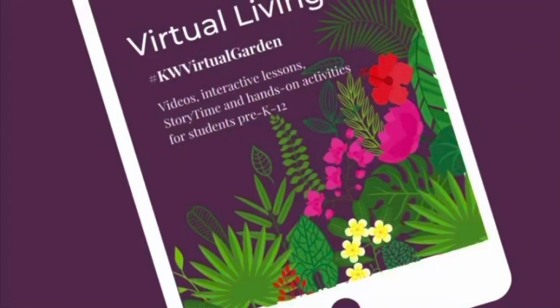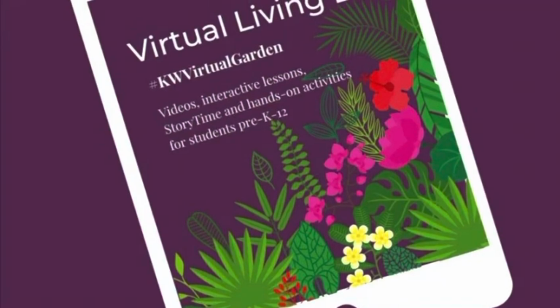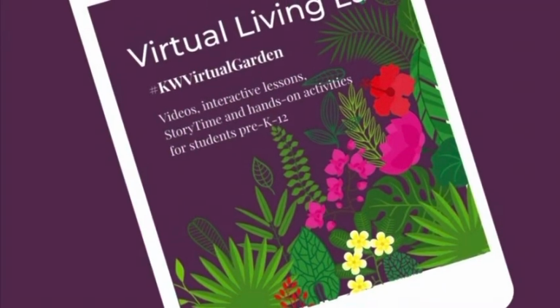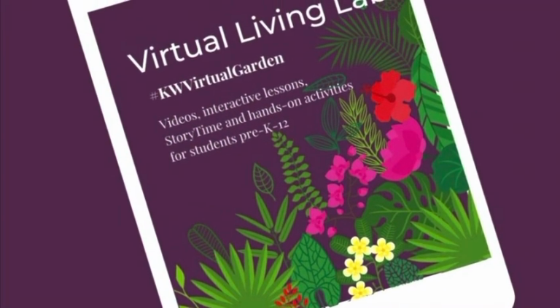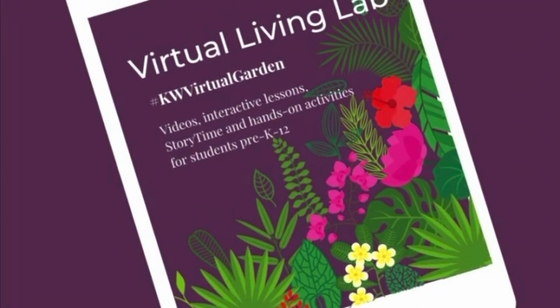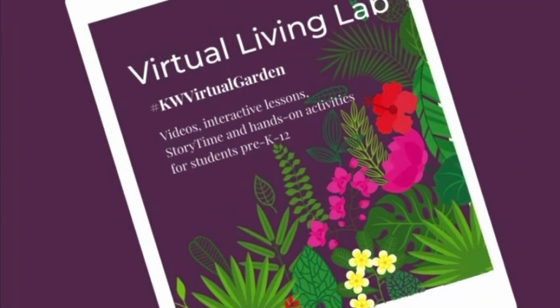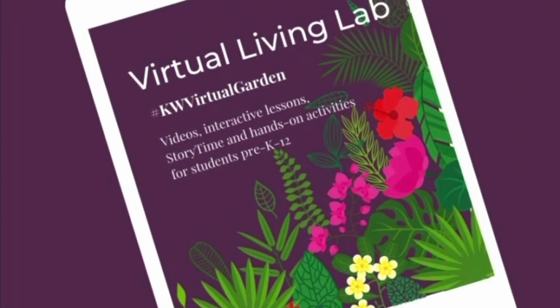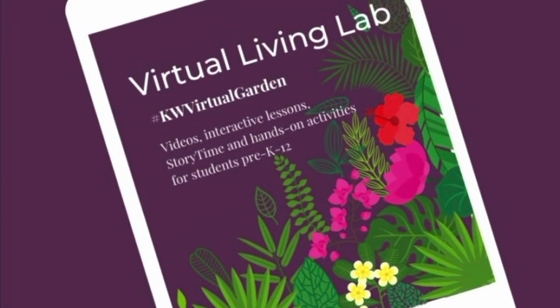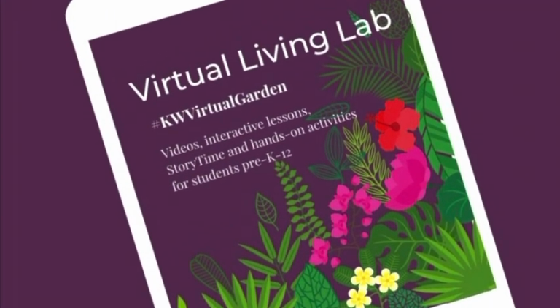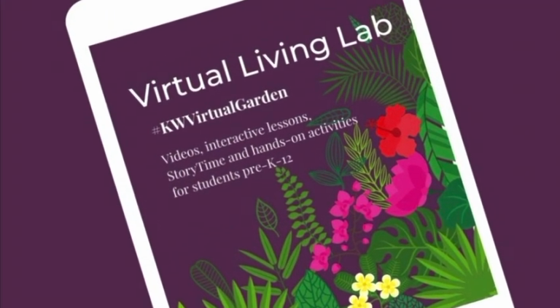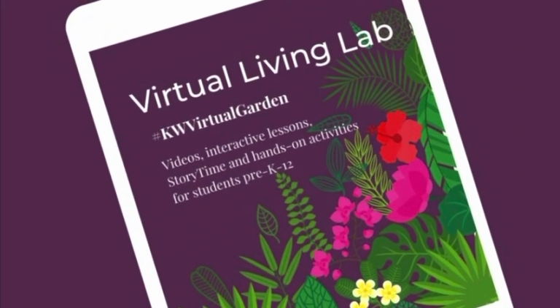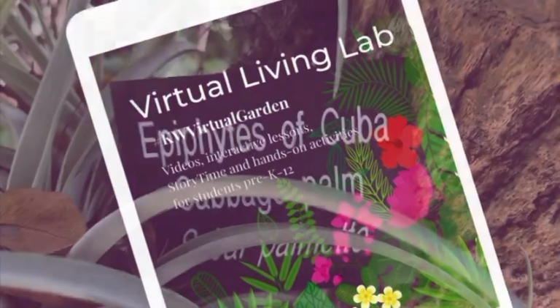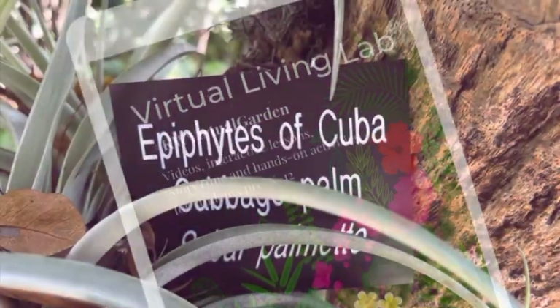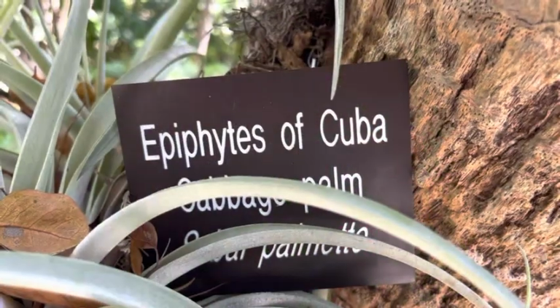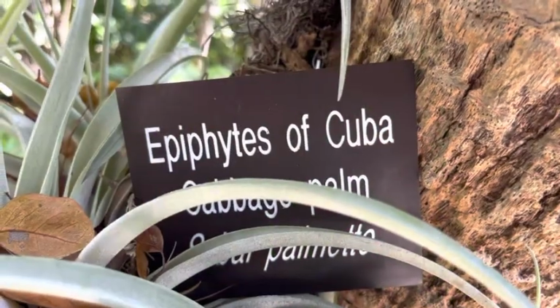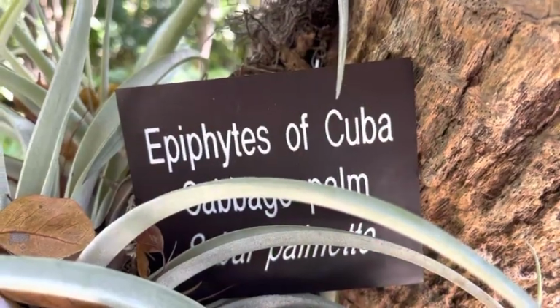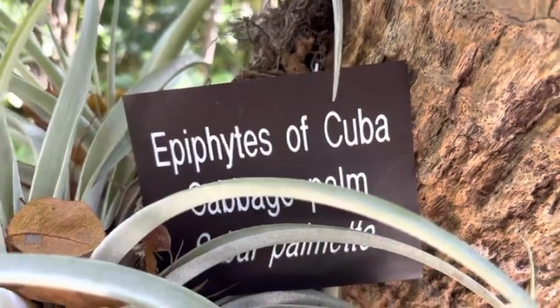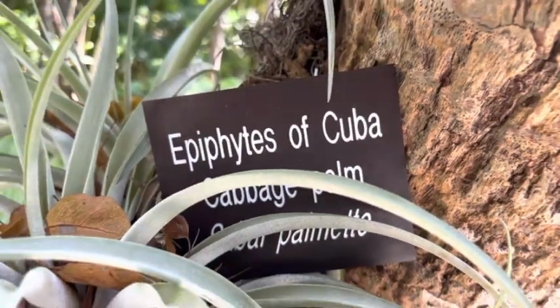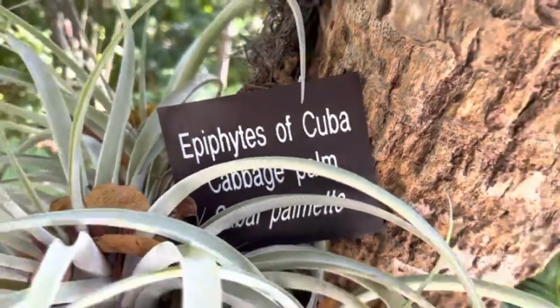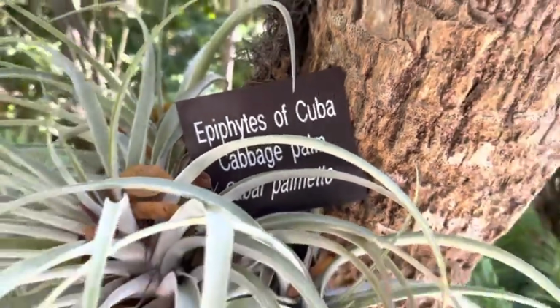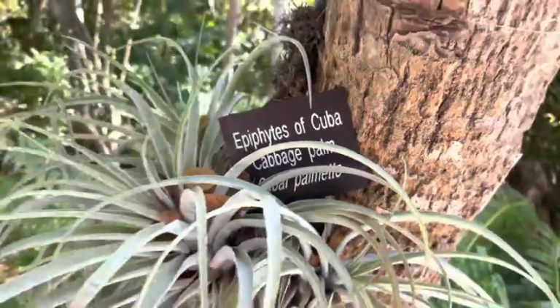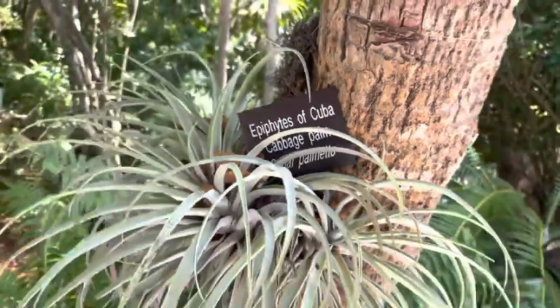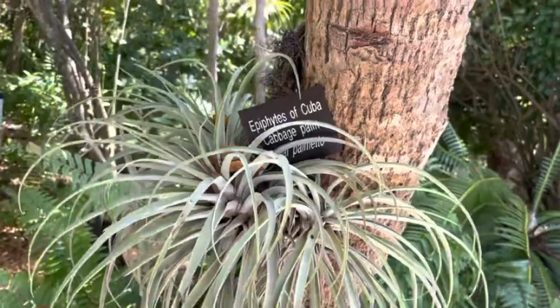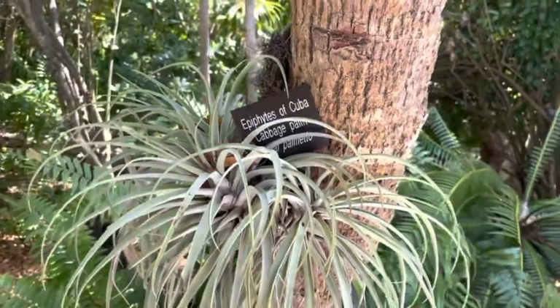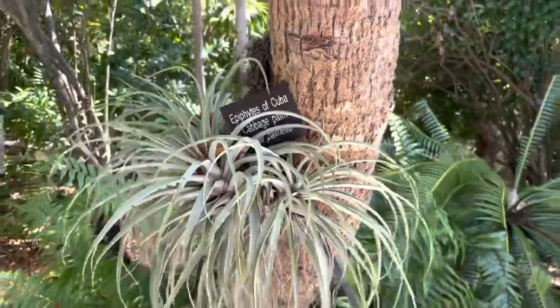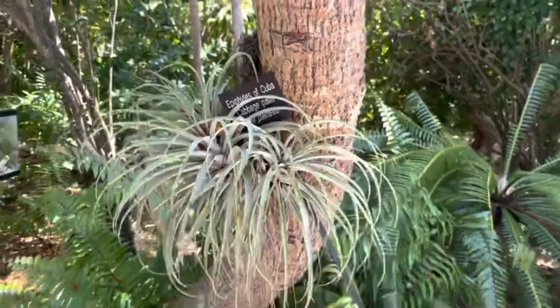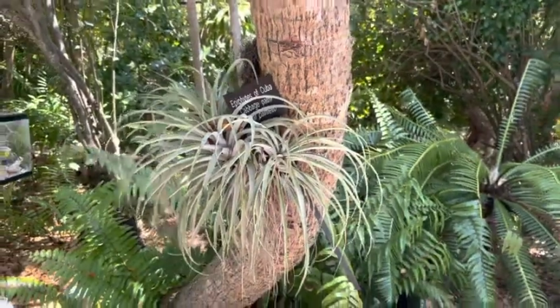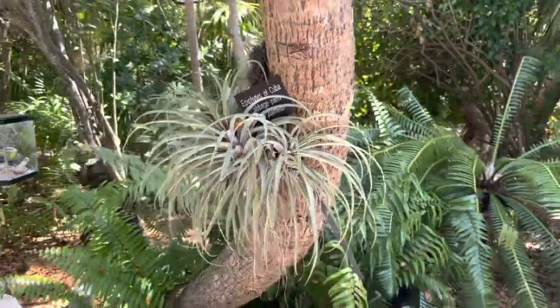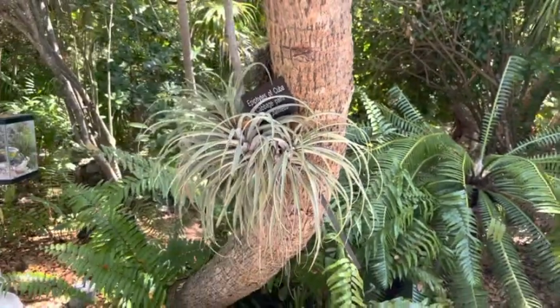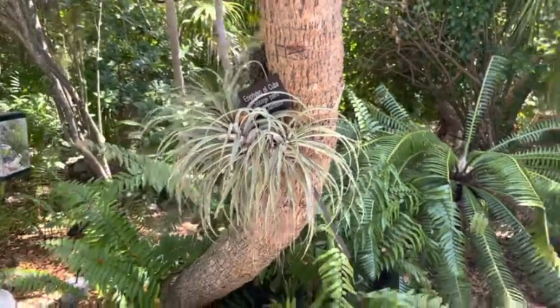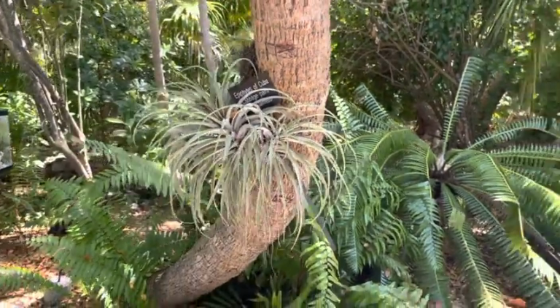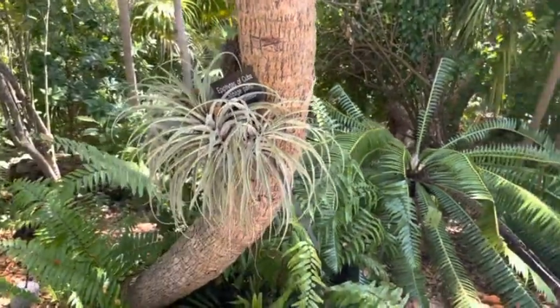Hi everyone, my name is Miss Isabella and we are talking about epiphytes today. Epiphytes is an organism that grows on the surface of a plant. They are better known as air plants because they have no firm grip on the earth.